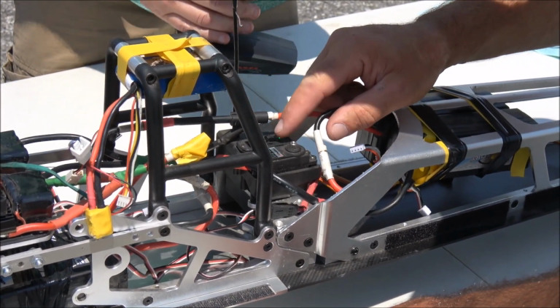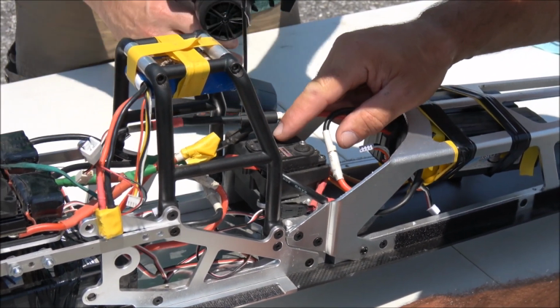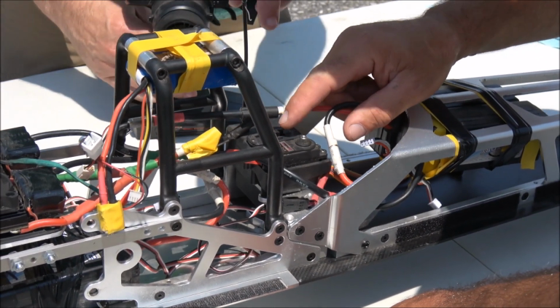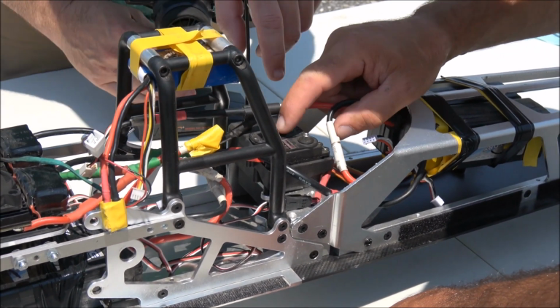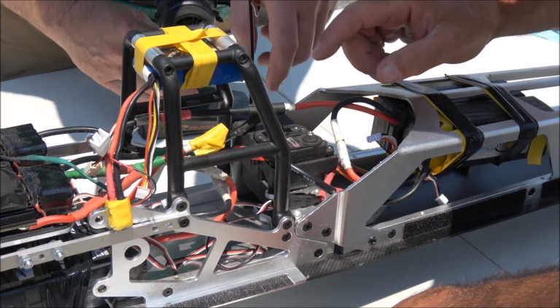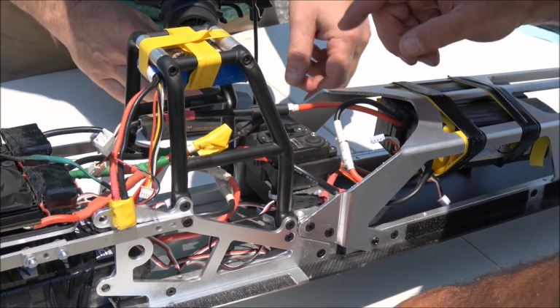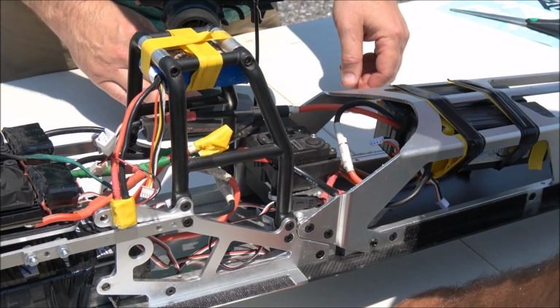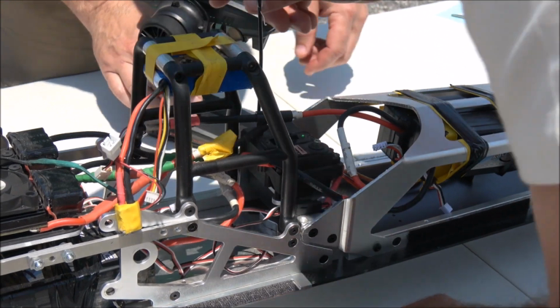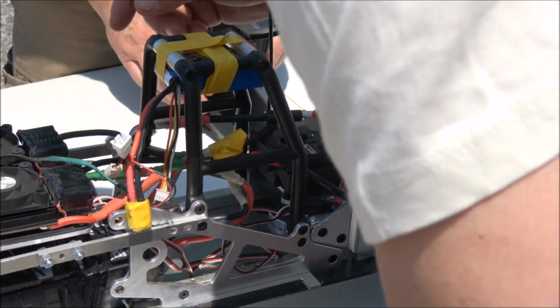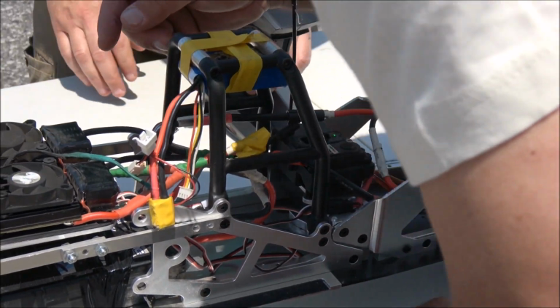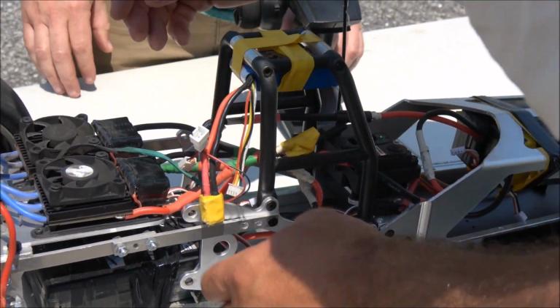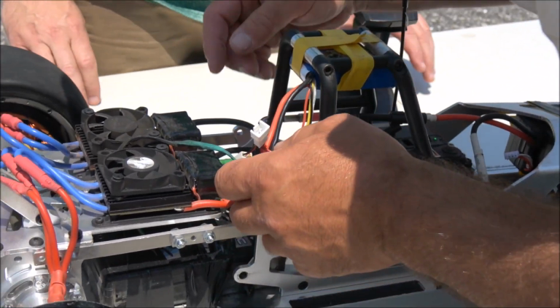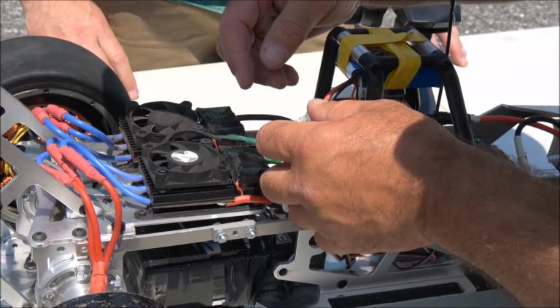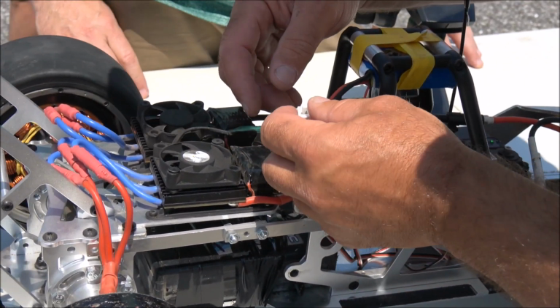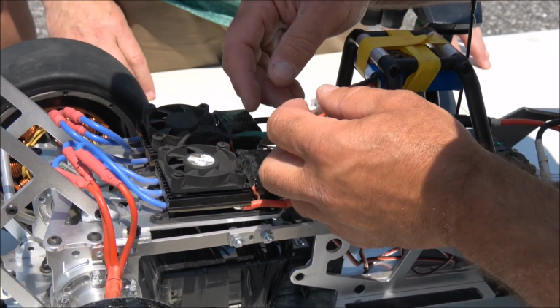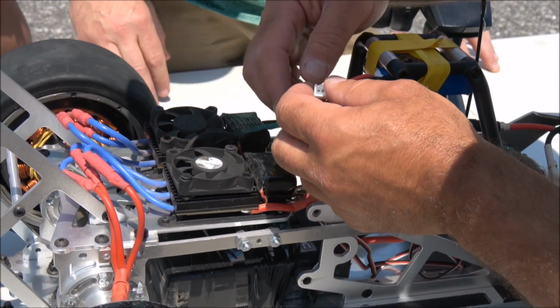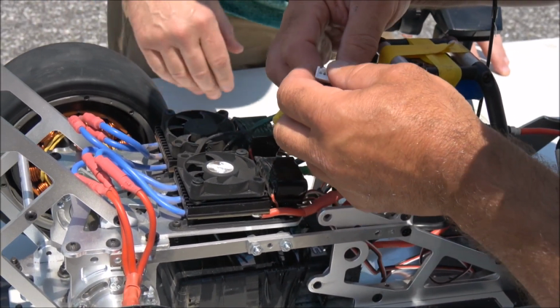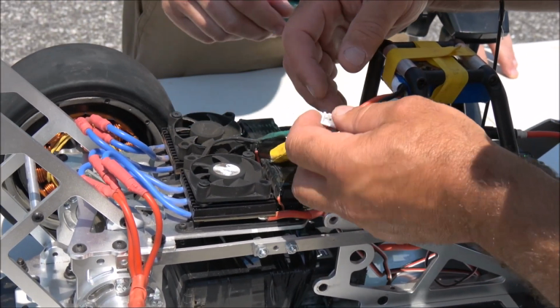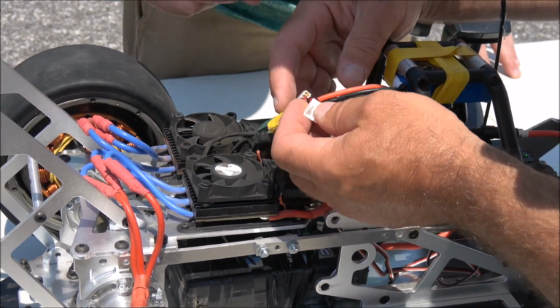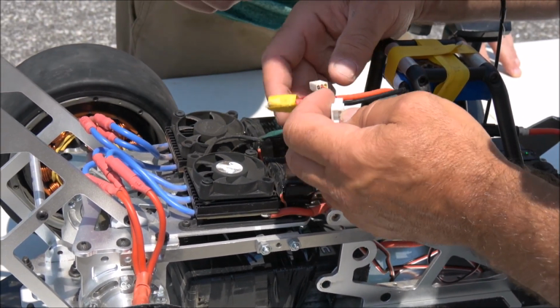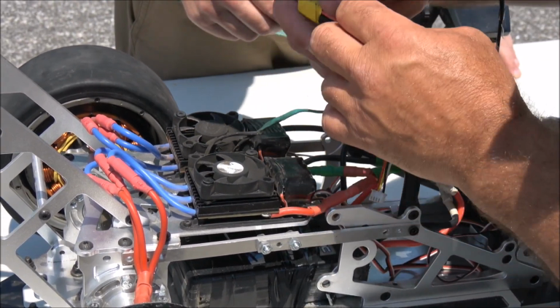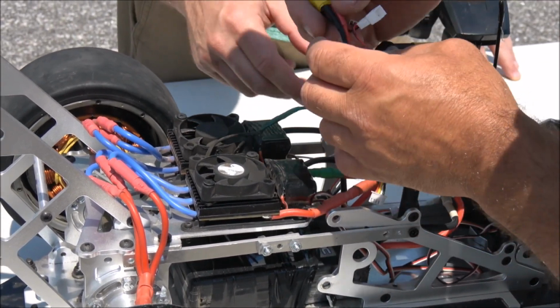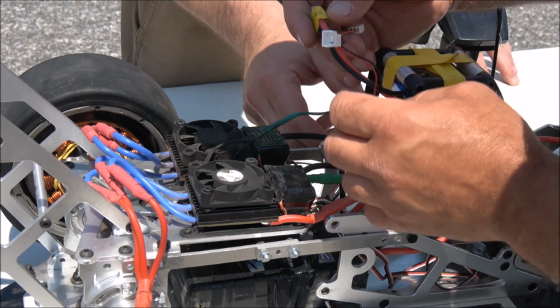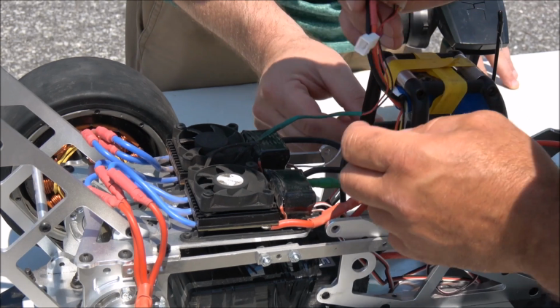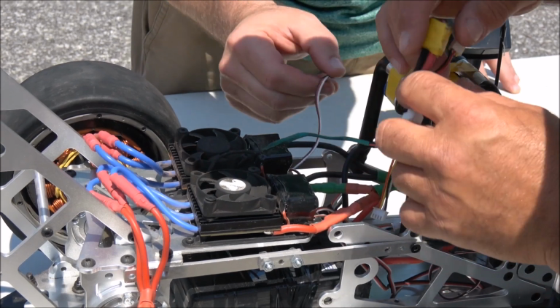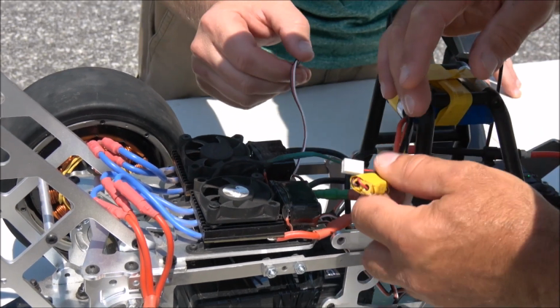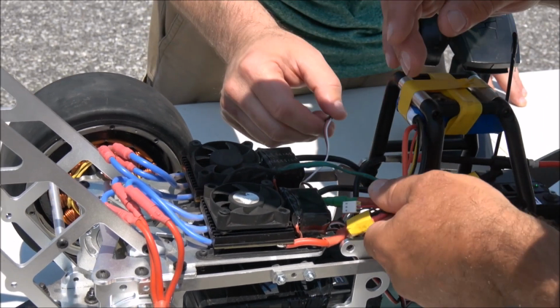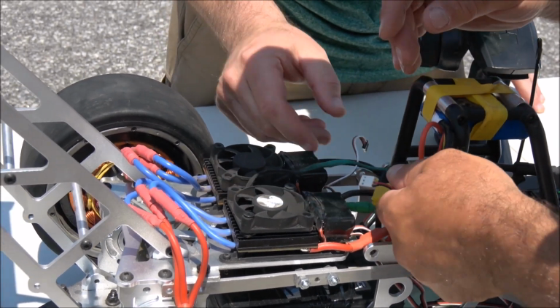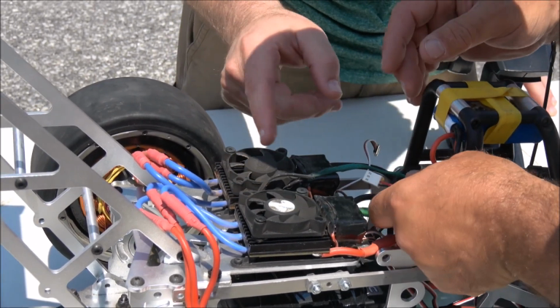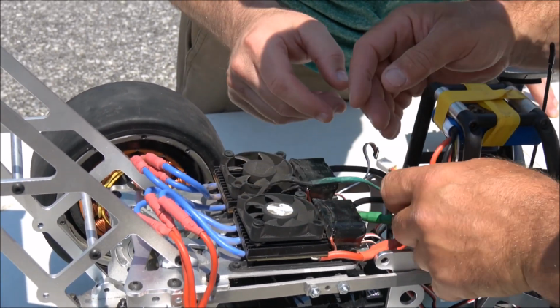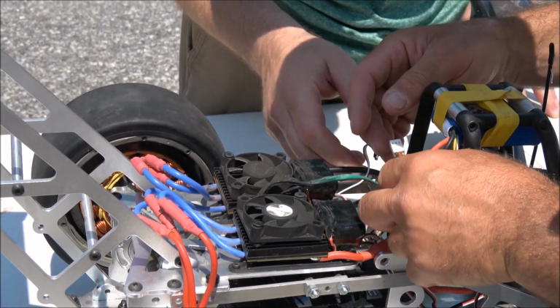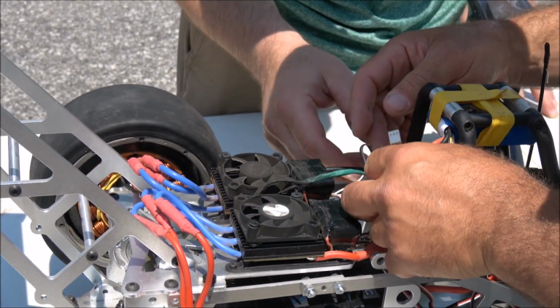I turn it on or no? I turn on the radio and then there's the fan. Where's the fan? He told me to turn on the fans. The fans should be built into the ESC.